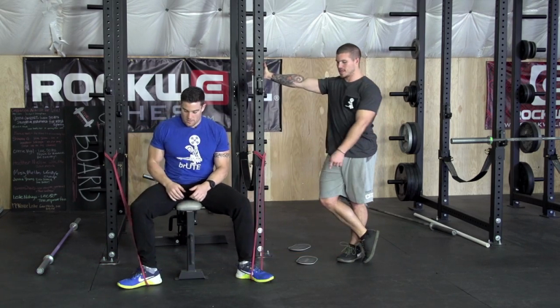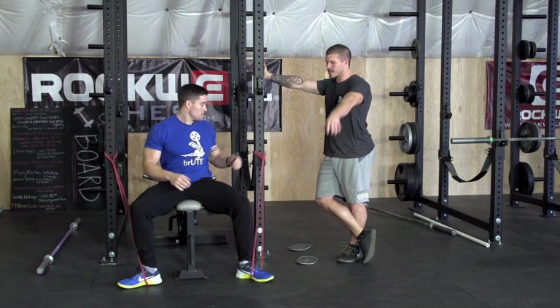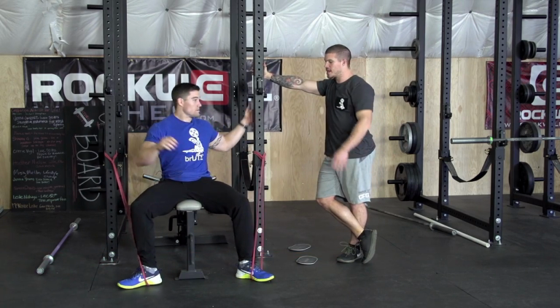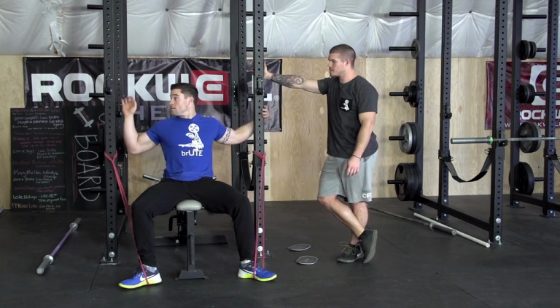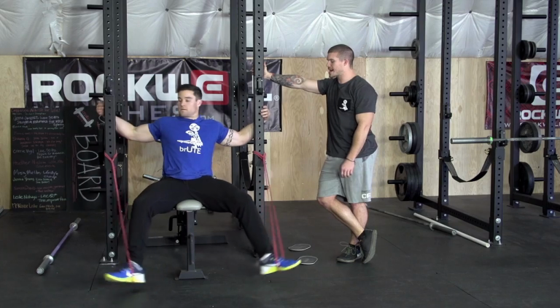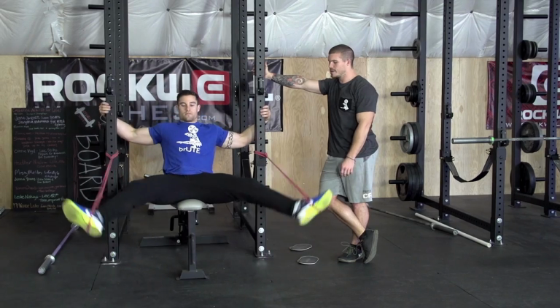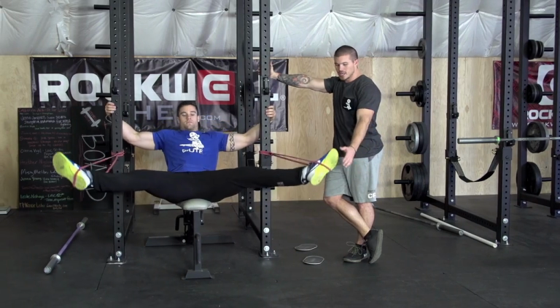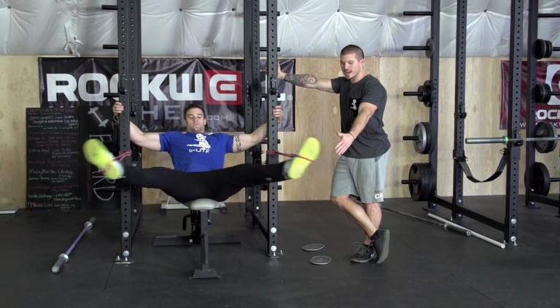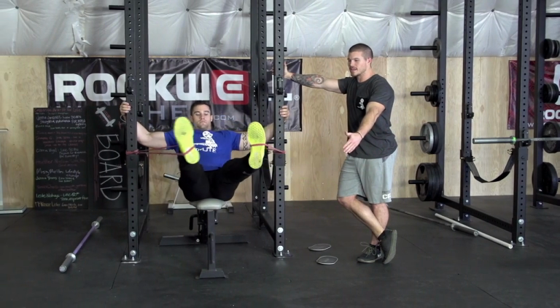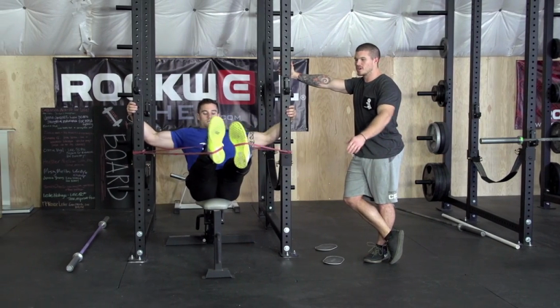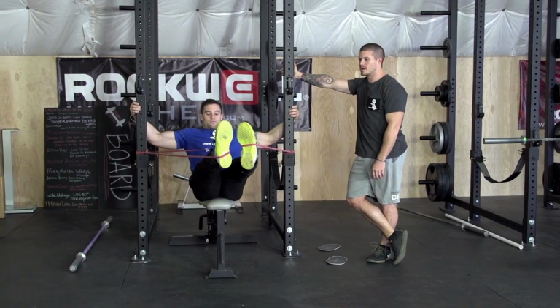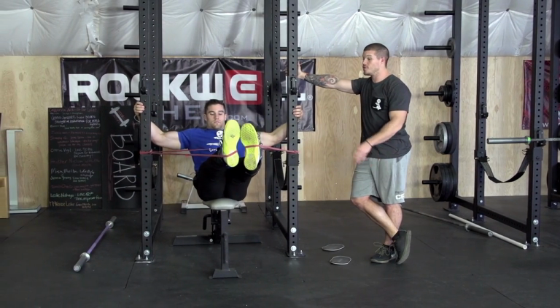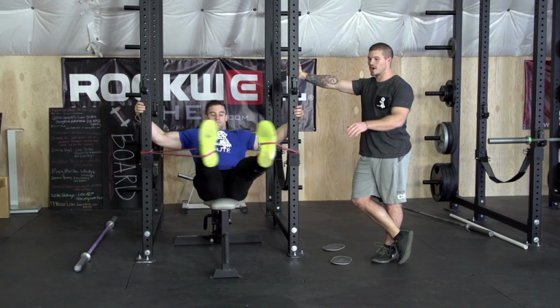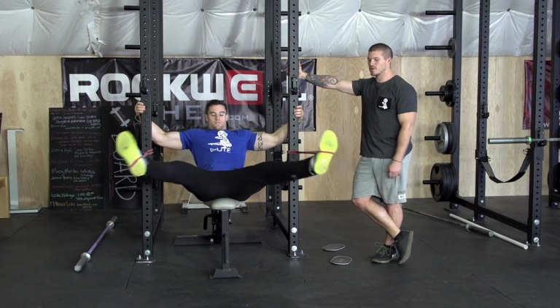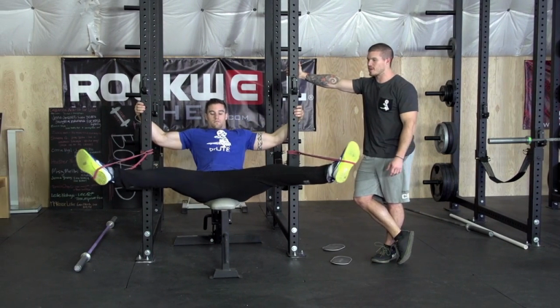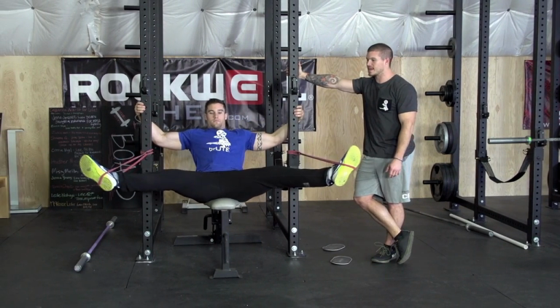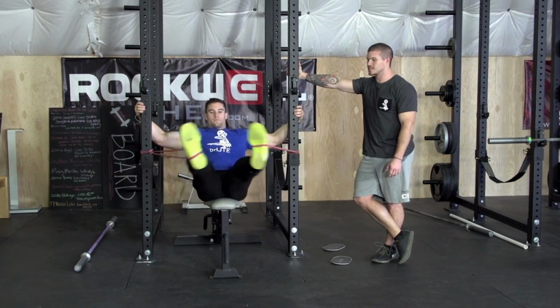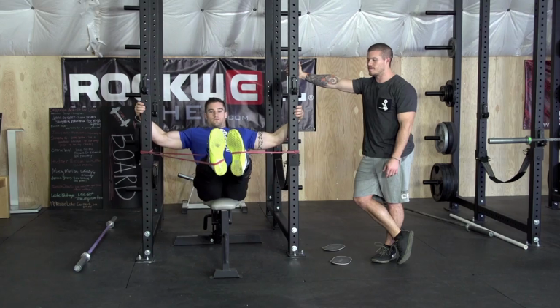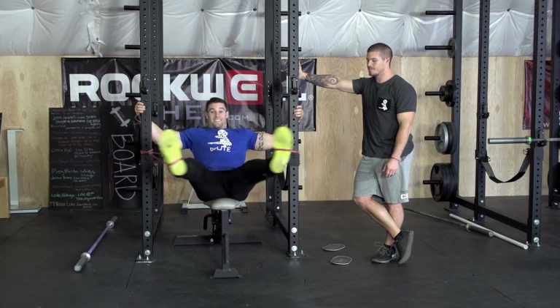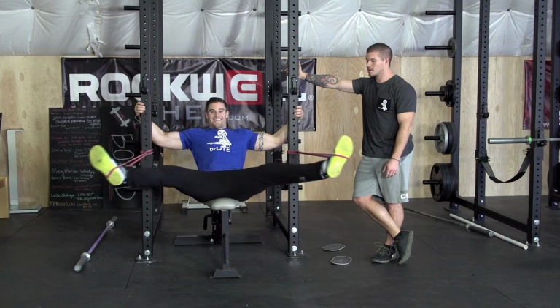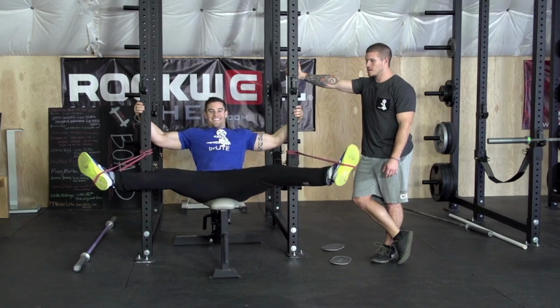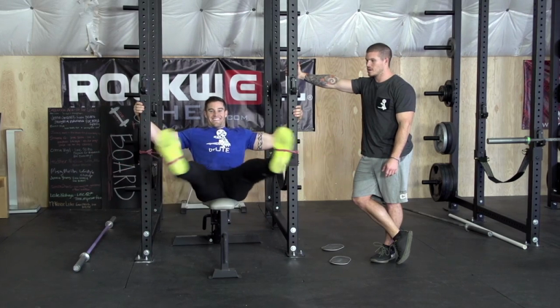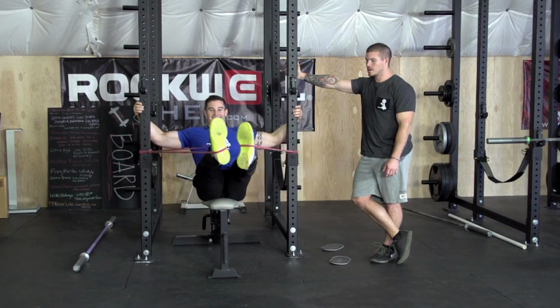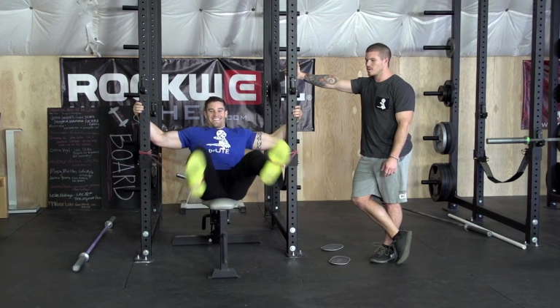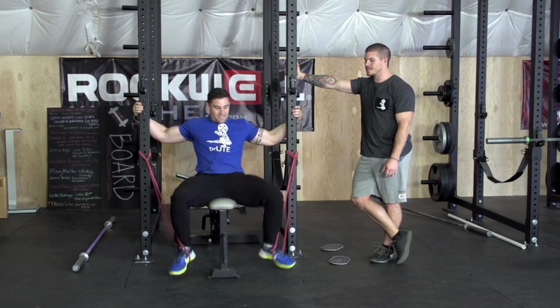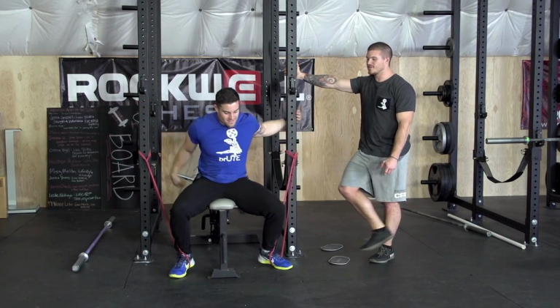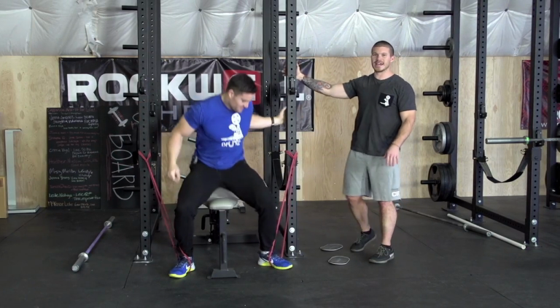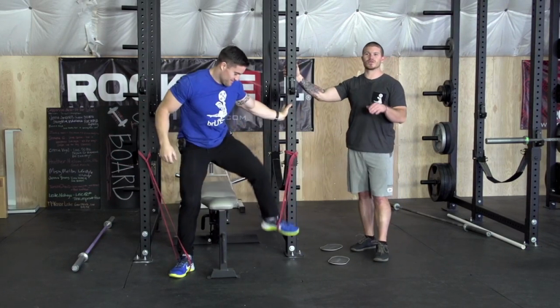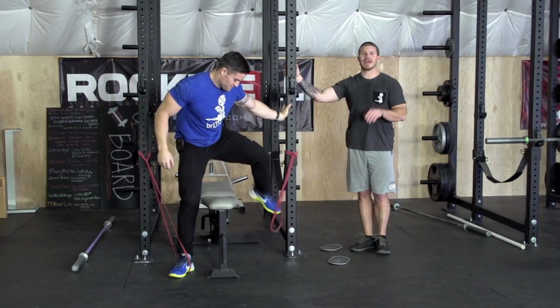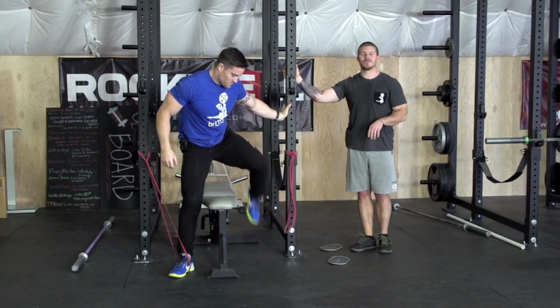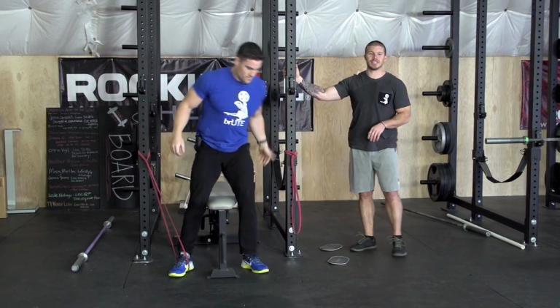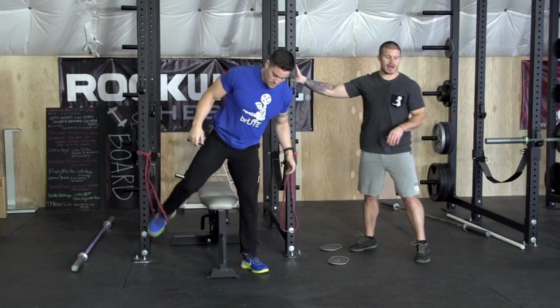He's going to bring his feet up, lean back a little bit, spread them out as far as you feel comfortable, and then bring them back in nice and slow. We like to do these for sets between 8 and 15 reps.